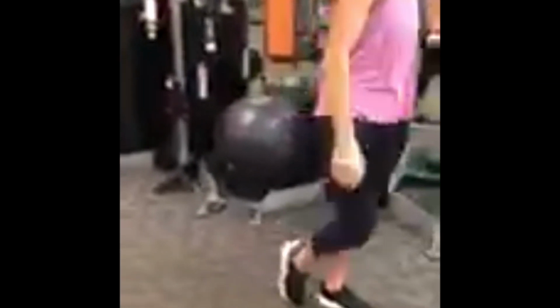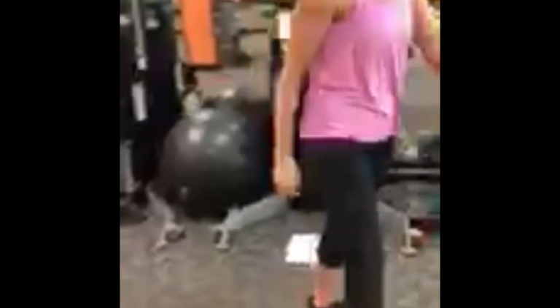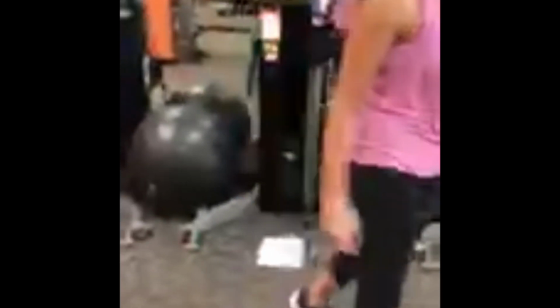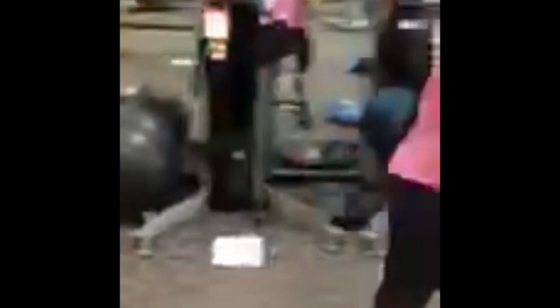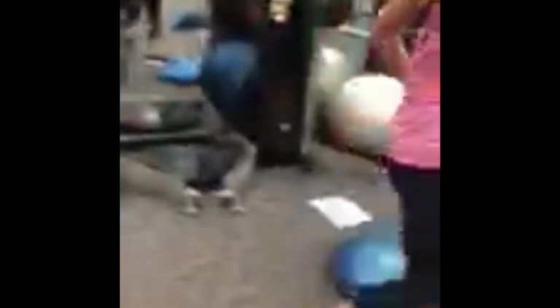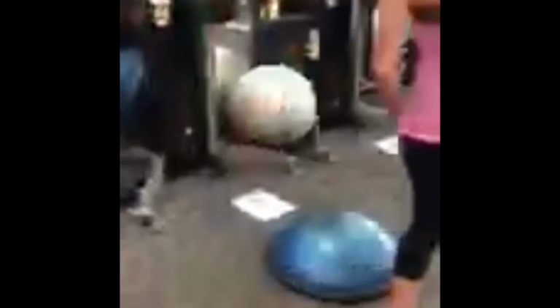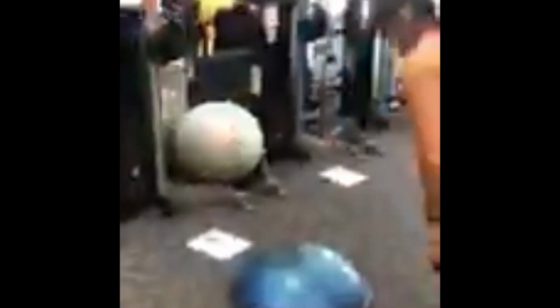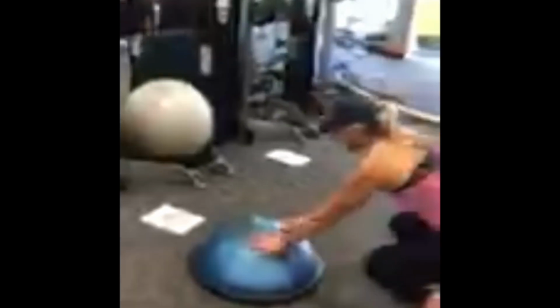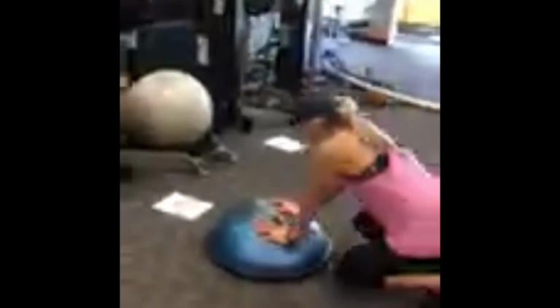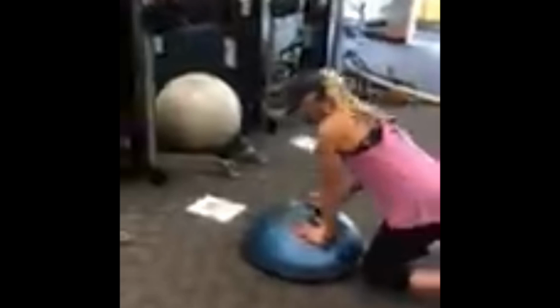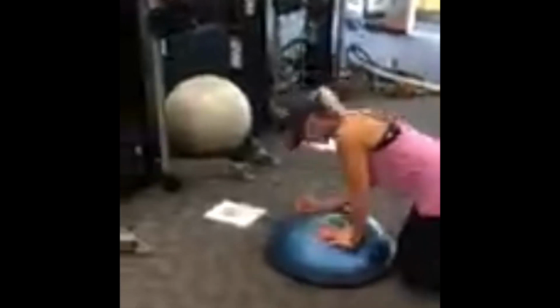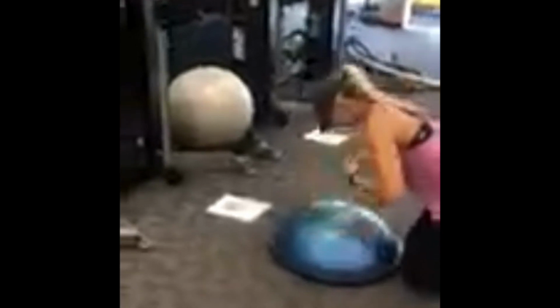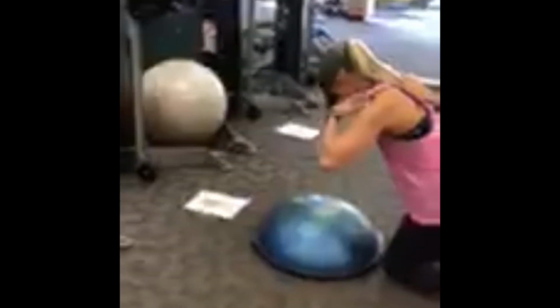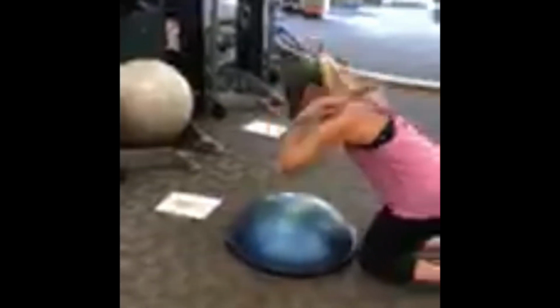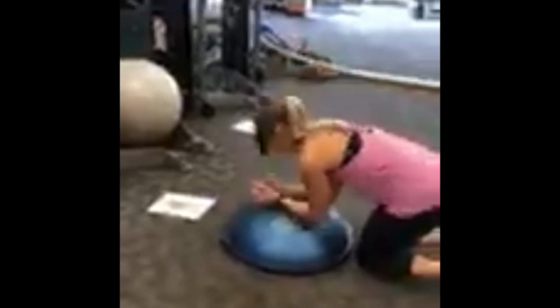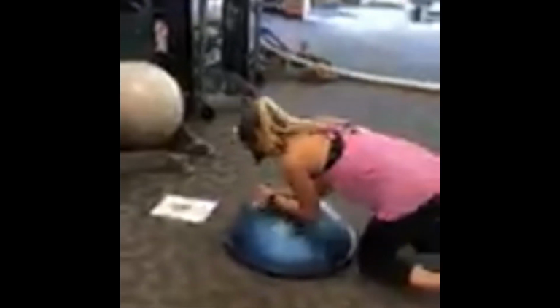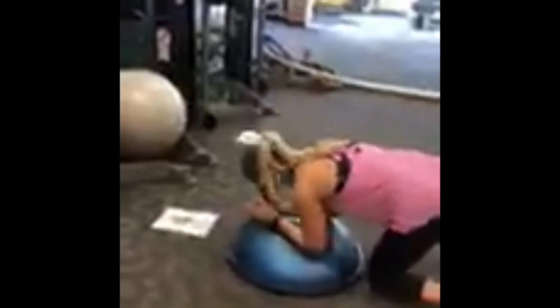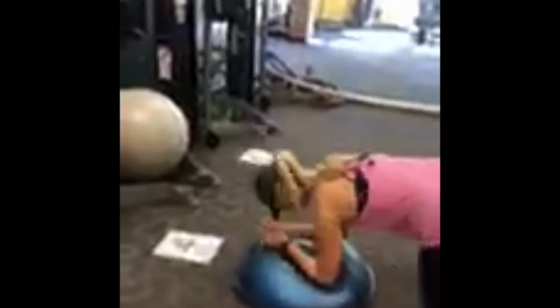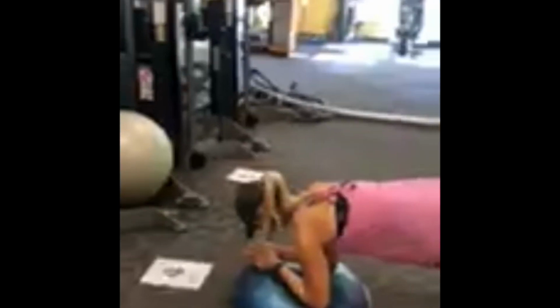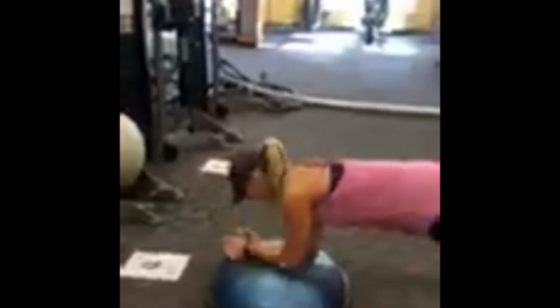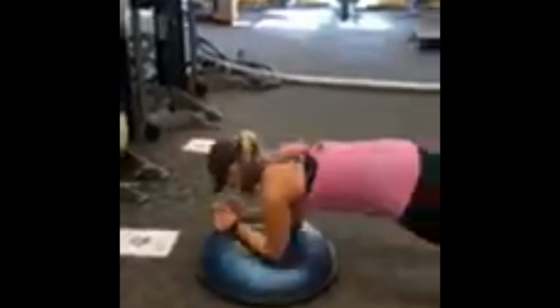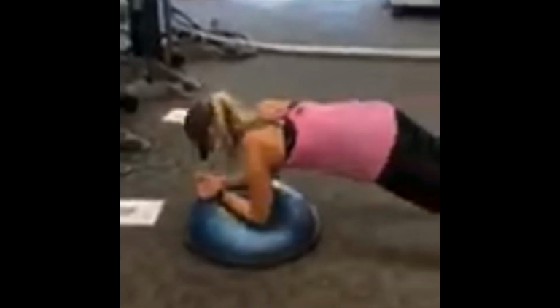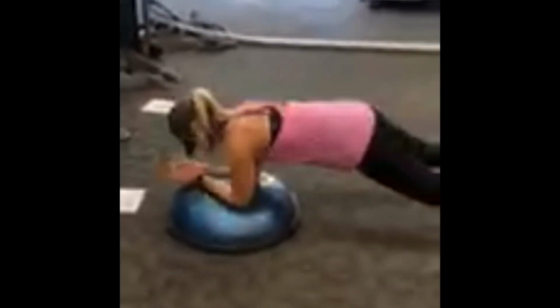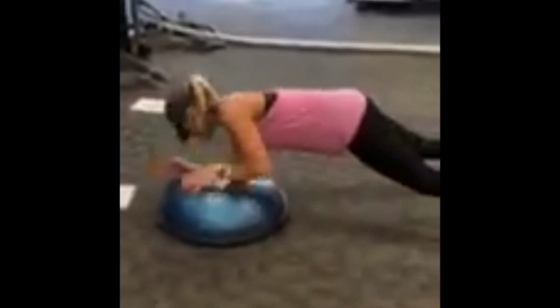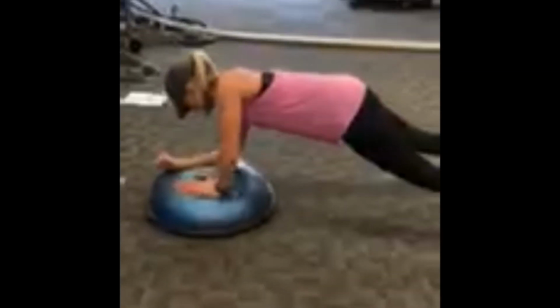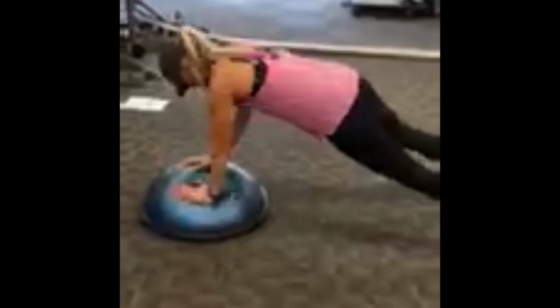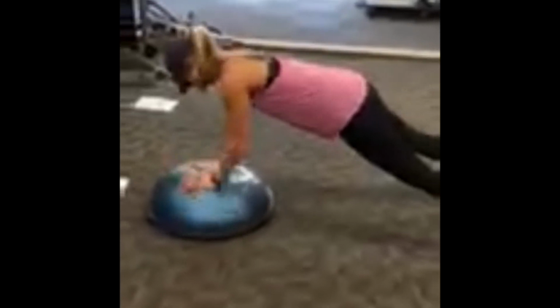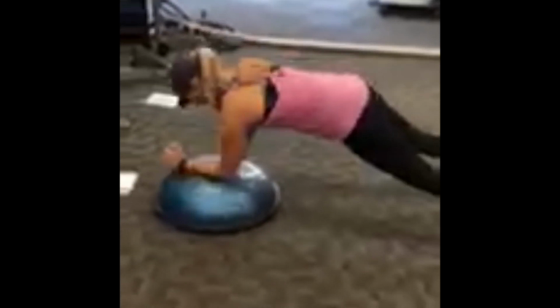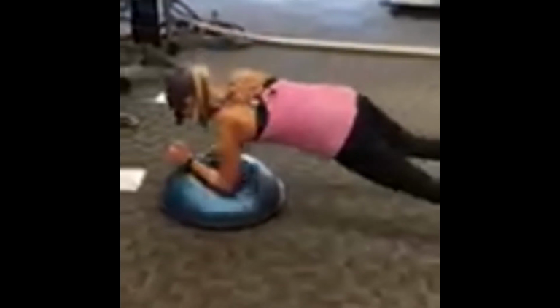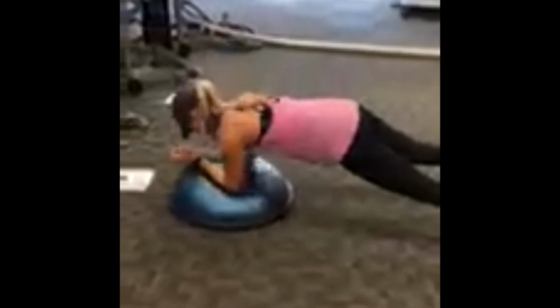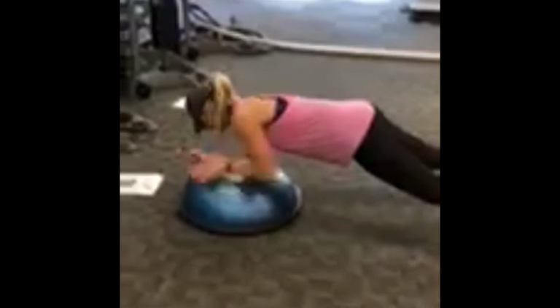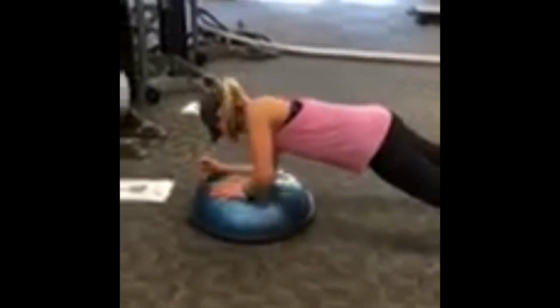Station number four is a high-low elbow plank on the BOSU ball, so that we're really working on our stability and our core.